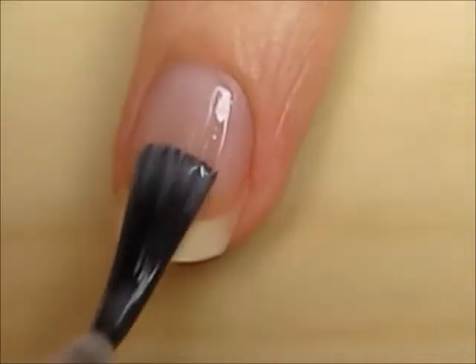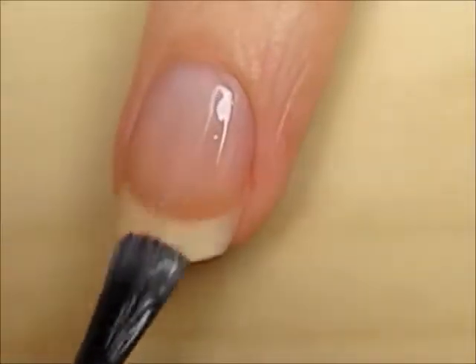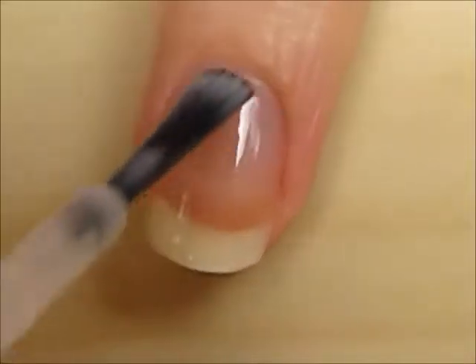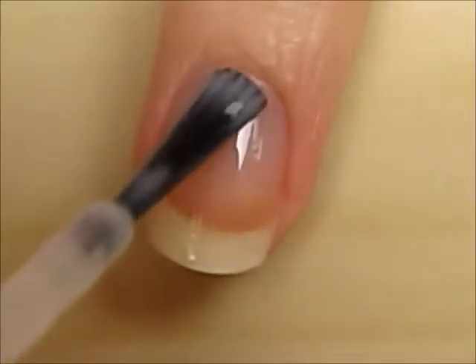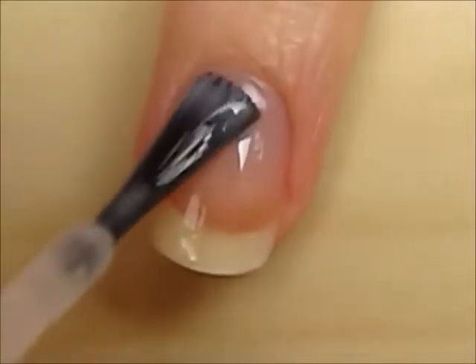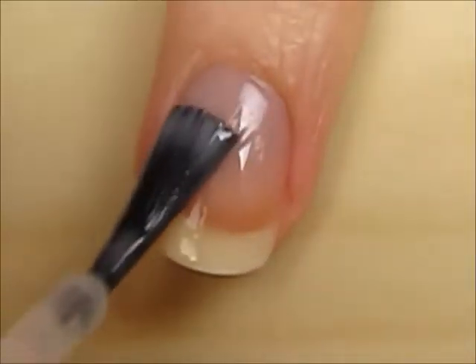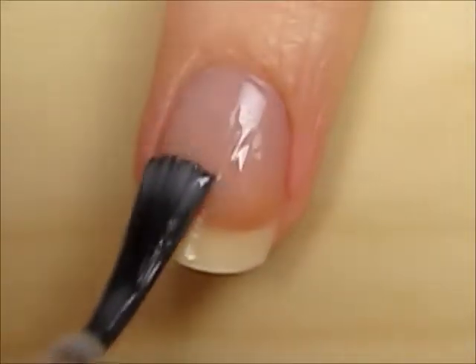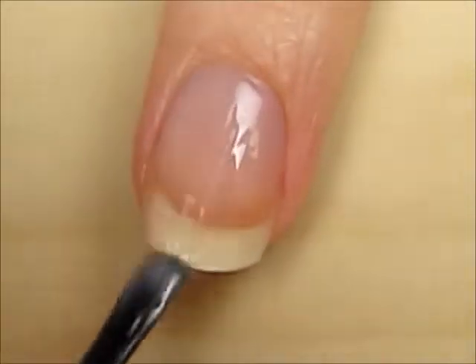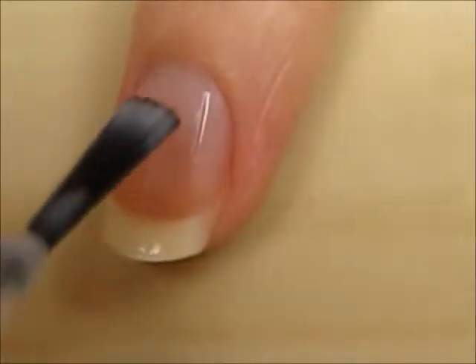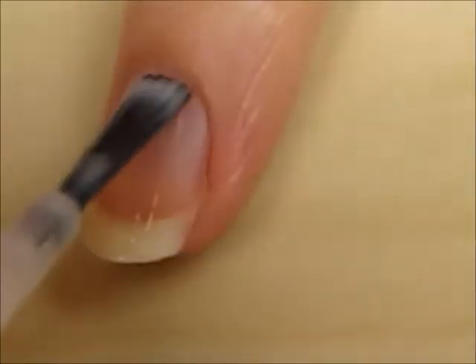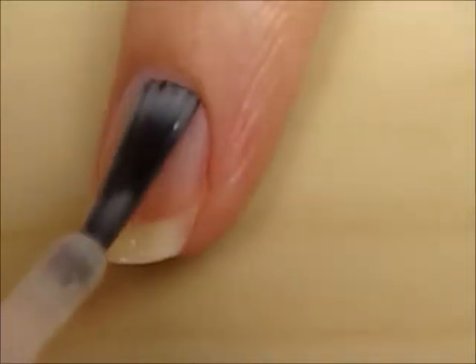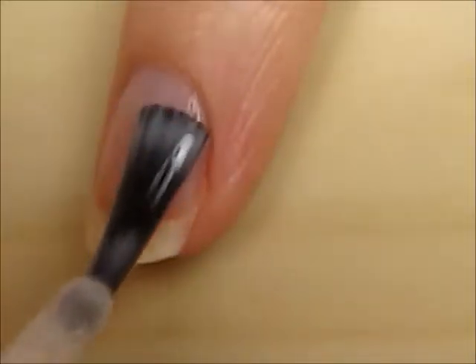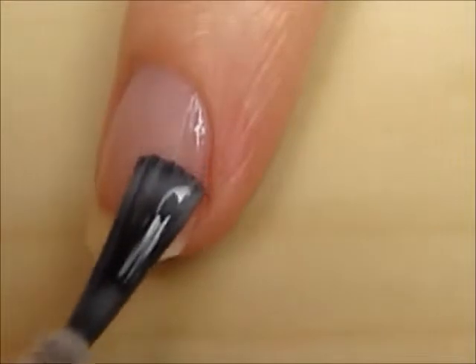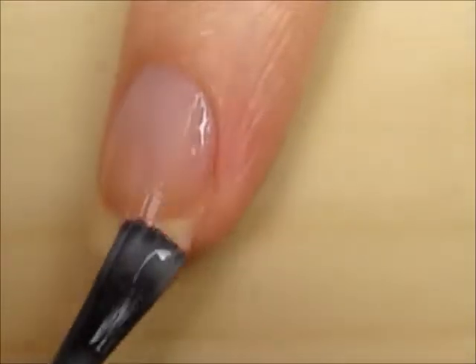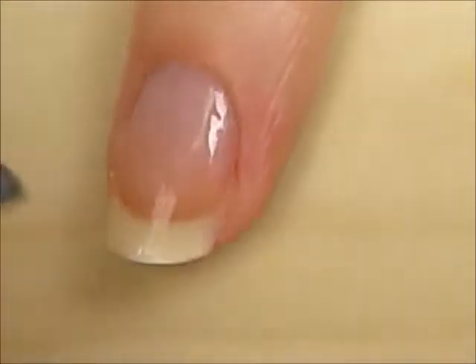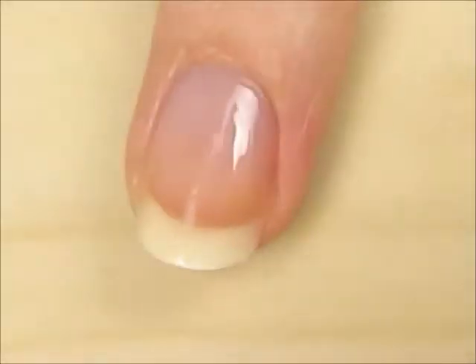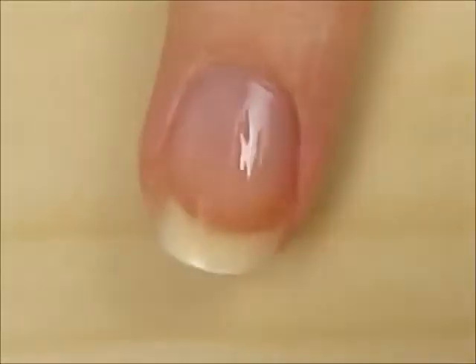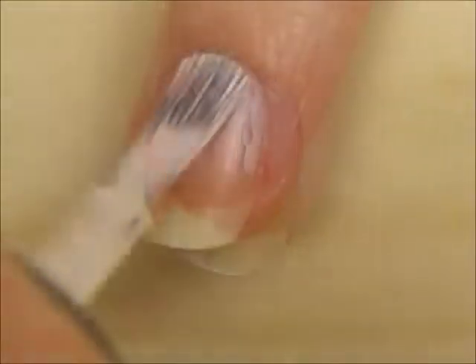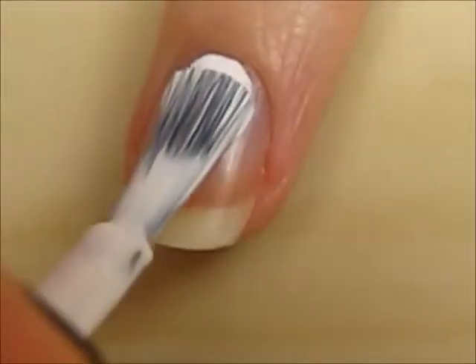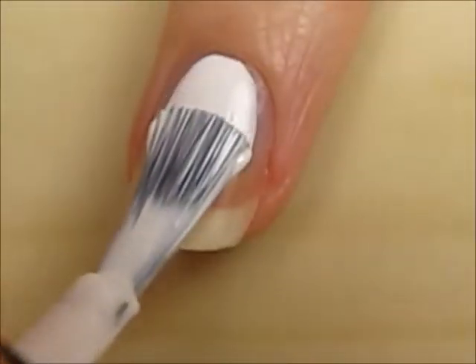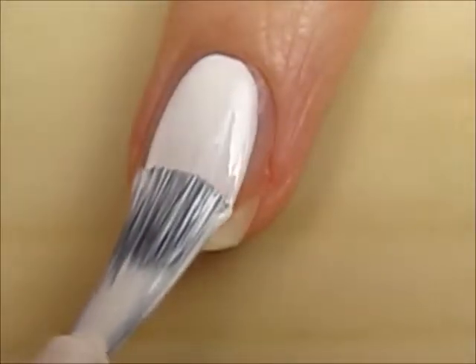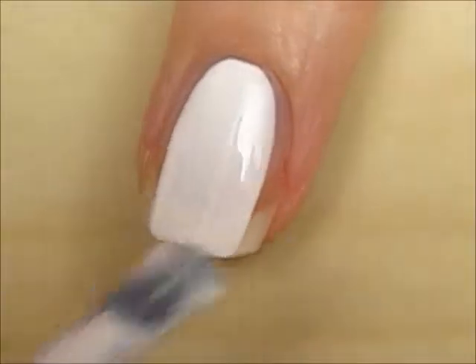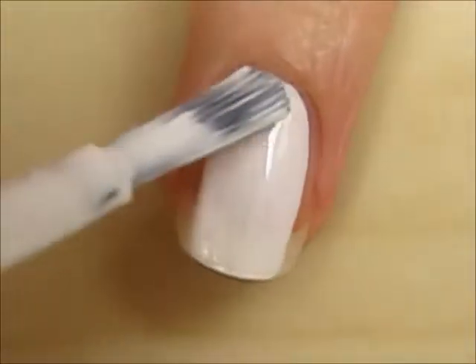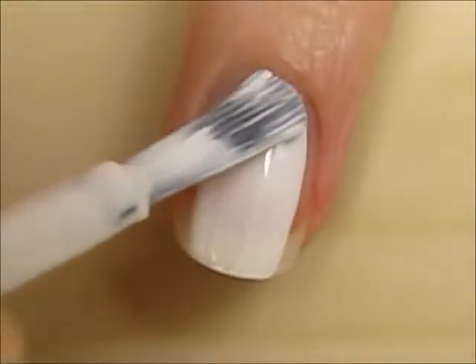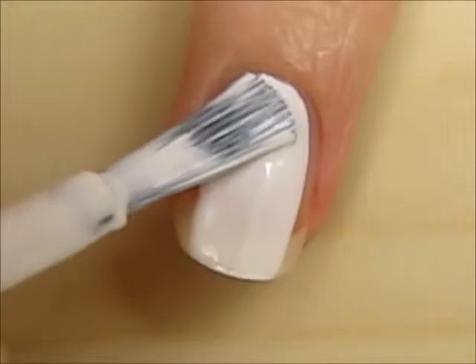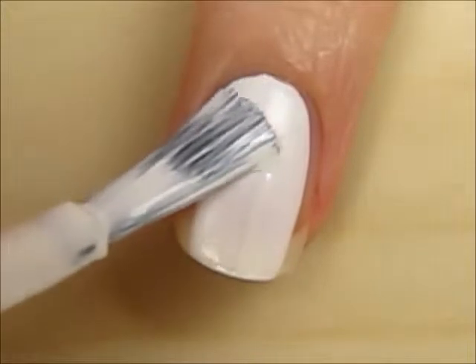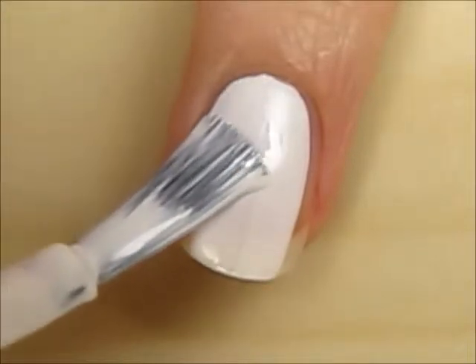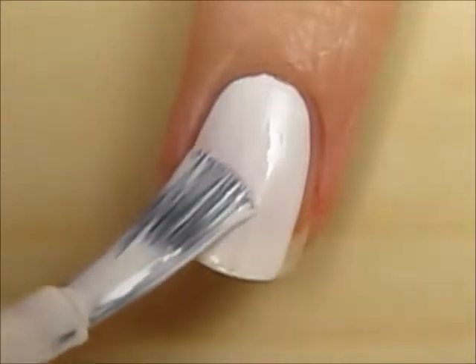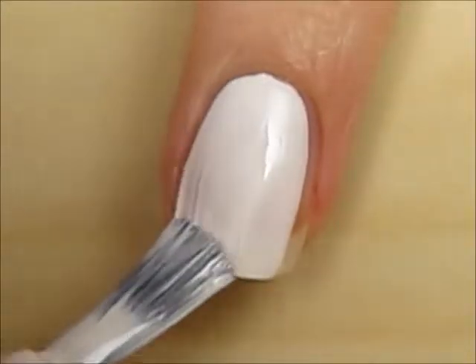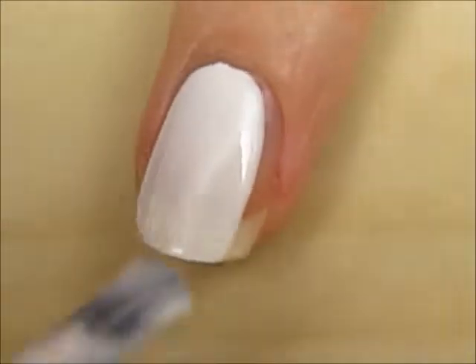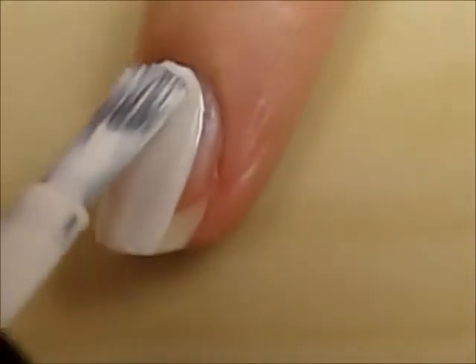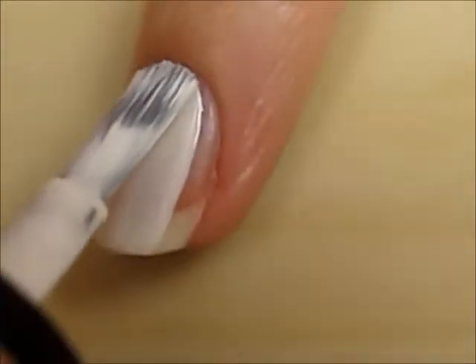Start off with a base coat to protect your natural nails. Next, paint your nails one coat of white. This will allow the colors we place over it to appear more vibrant.